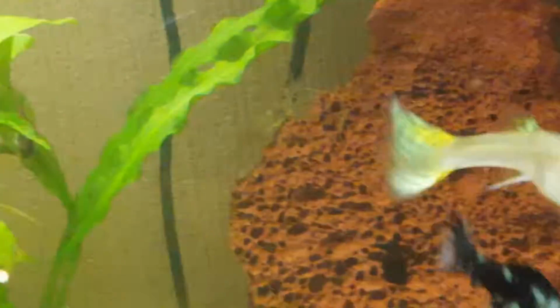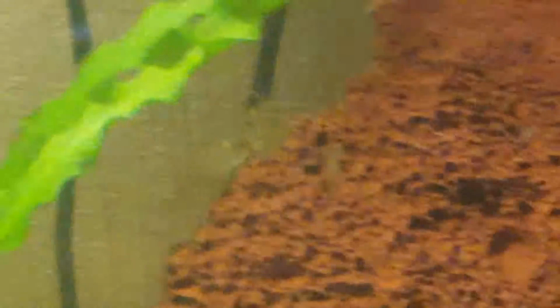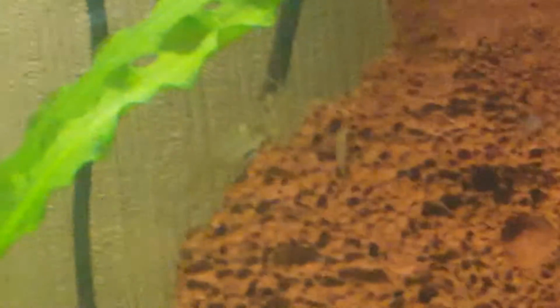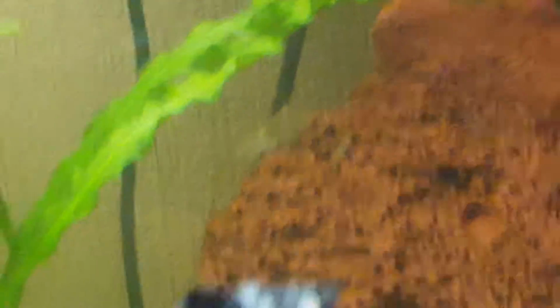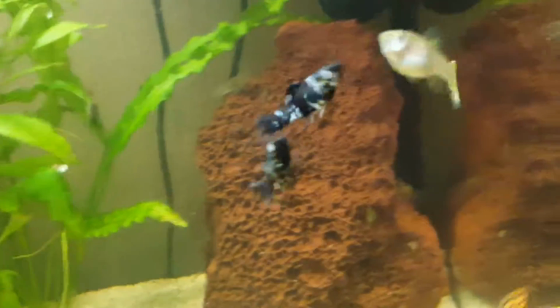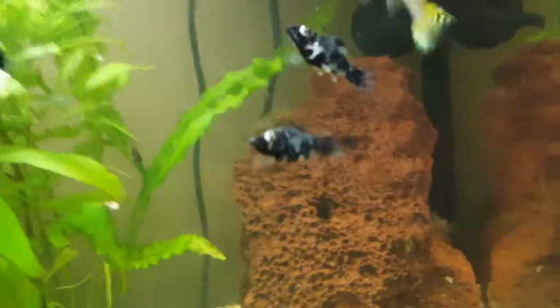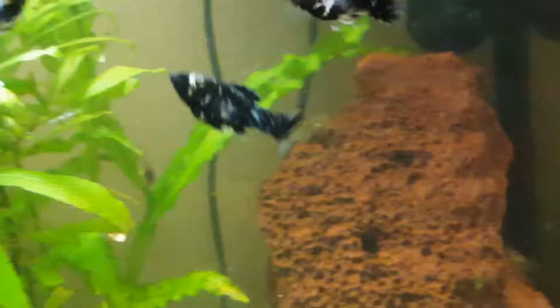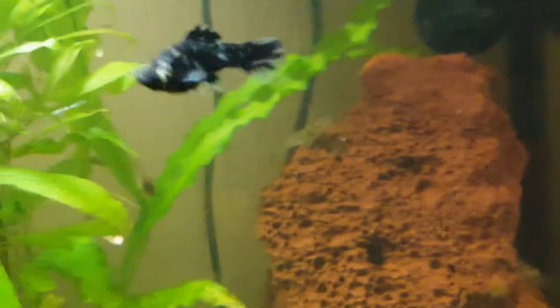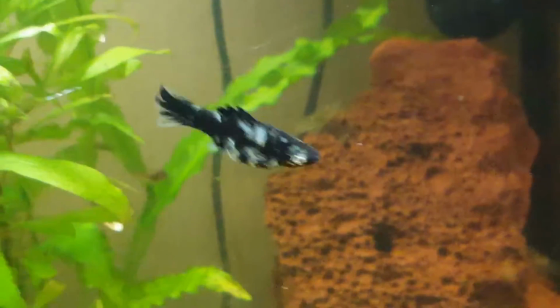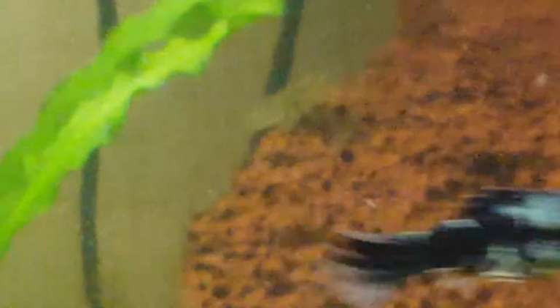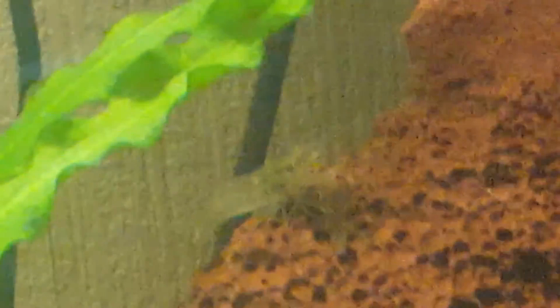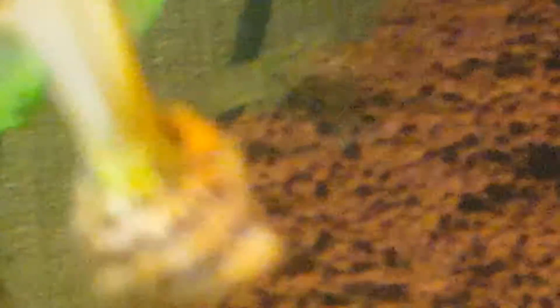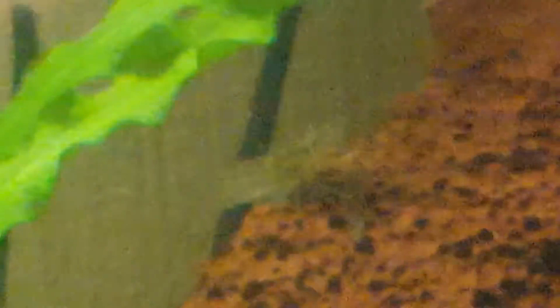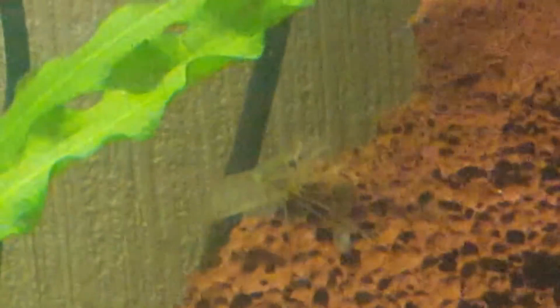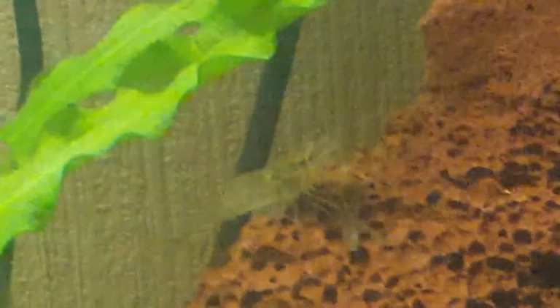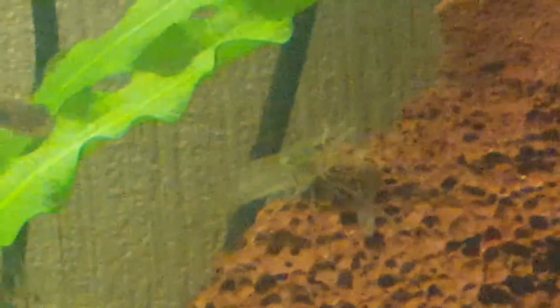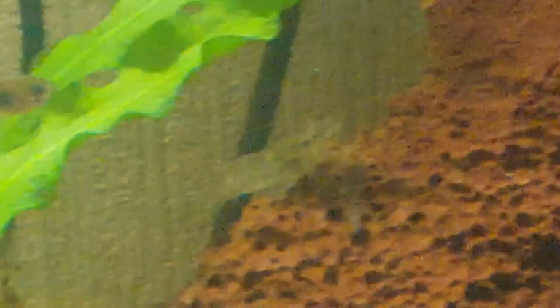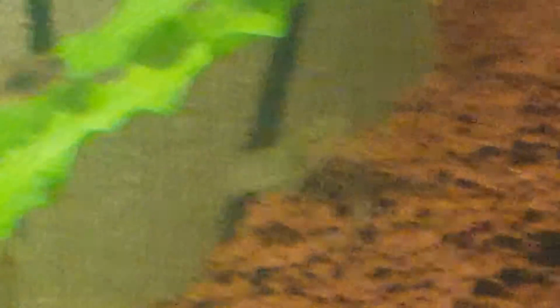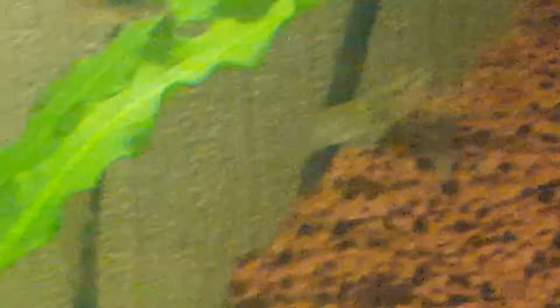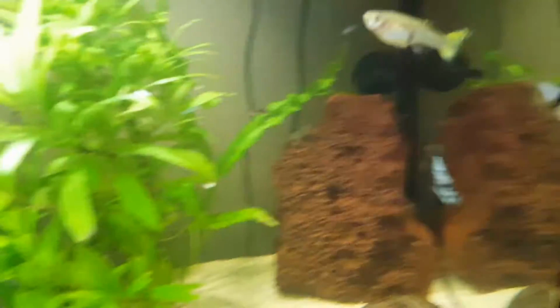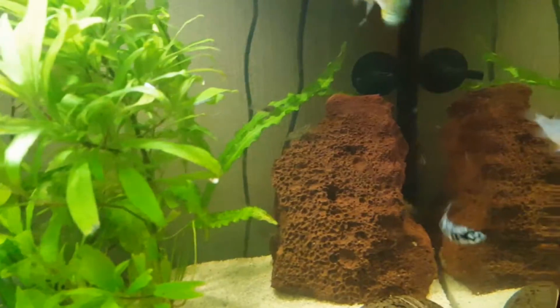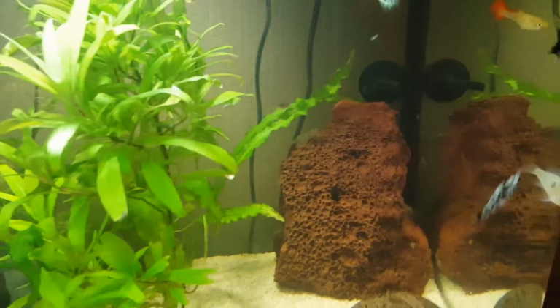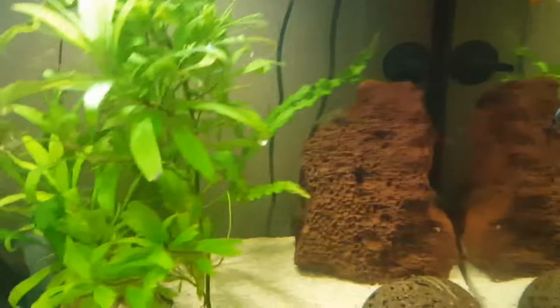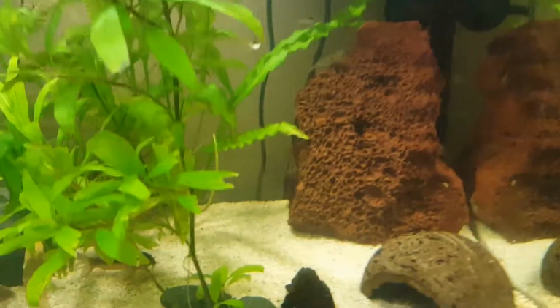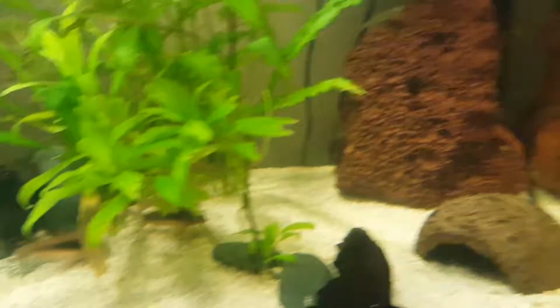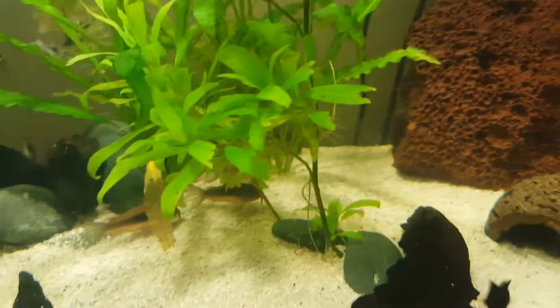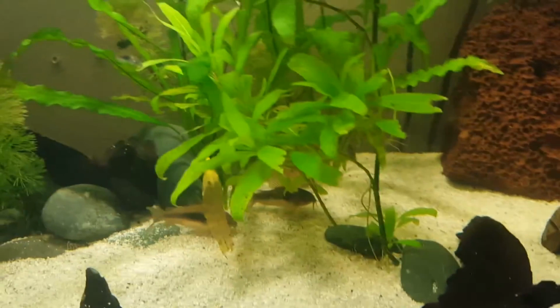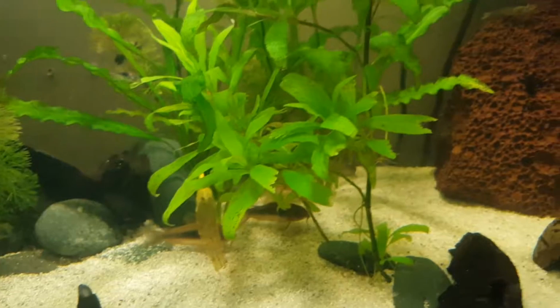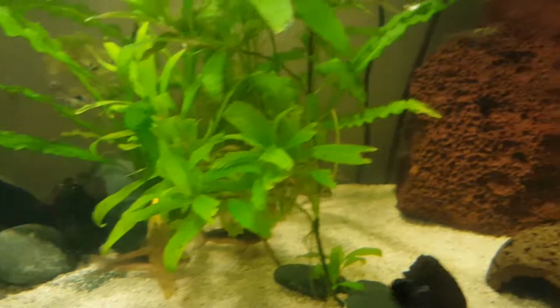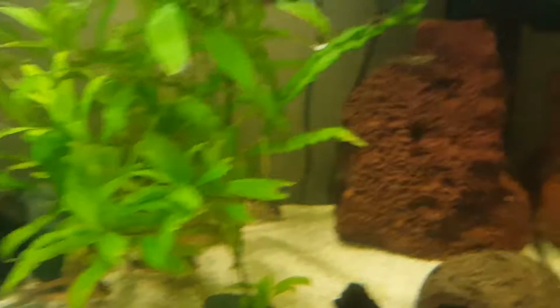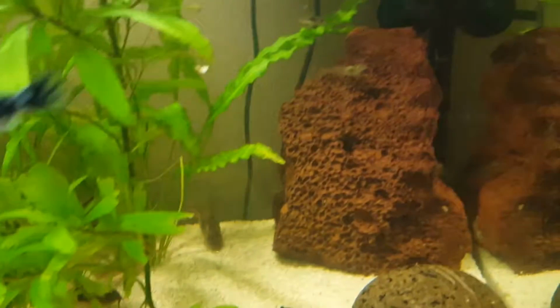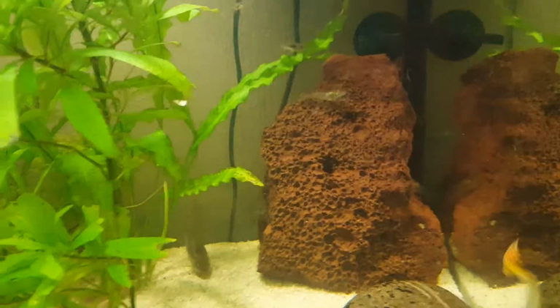I've got a big piece of lava rock in there — just threw it in, why not. I've also got about six Amano shrimp on it. They're alright but they're greedy and take all the food.